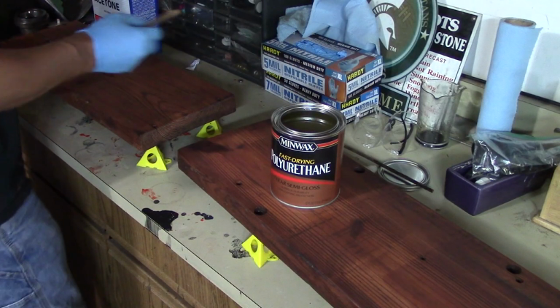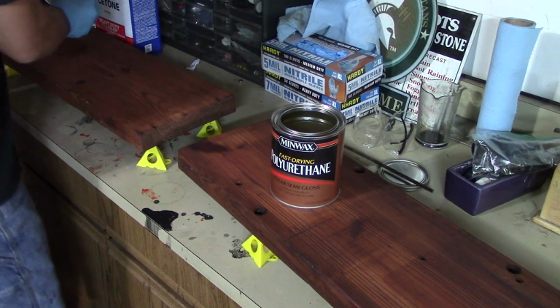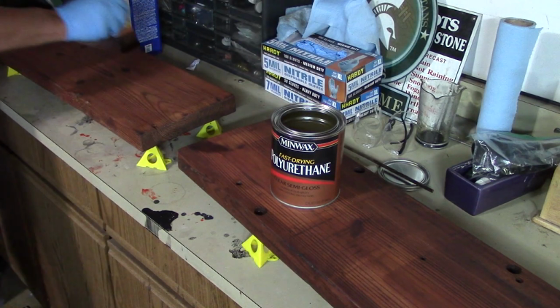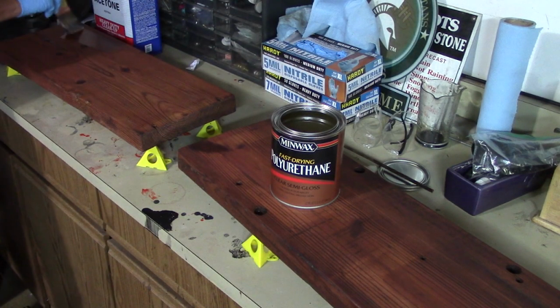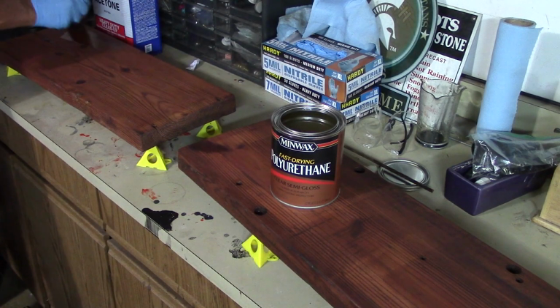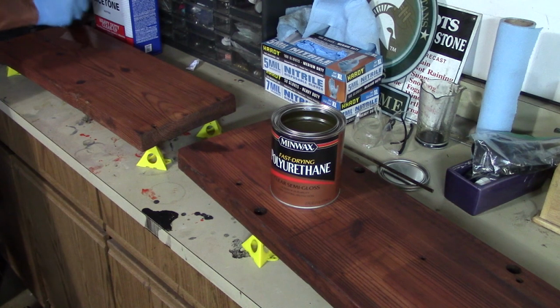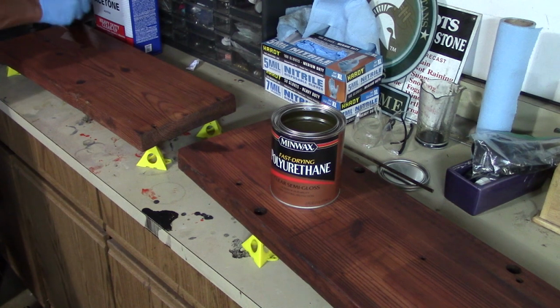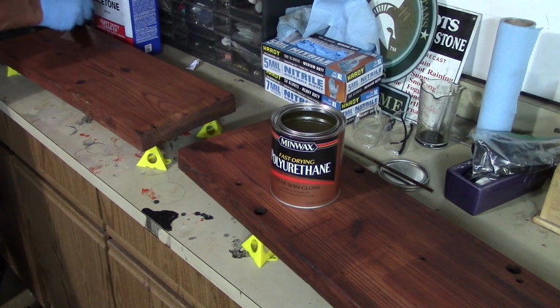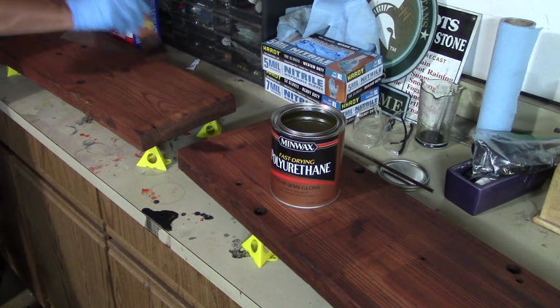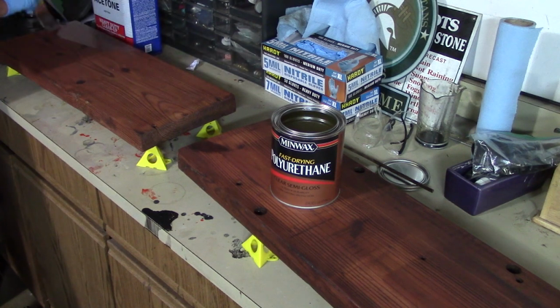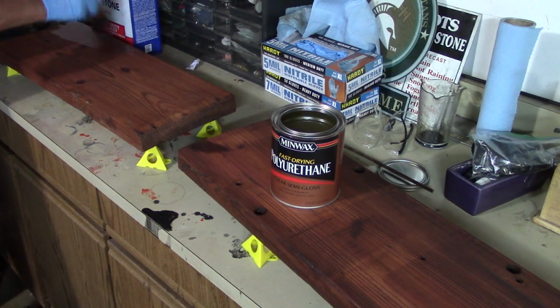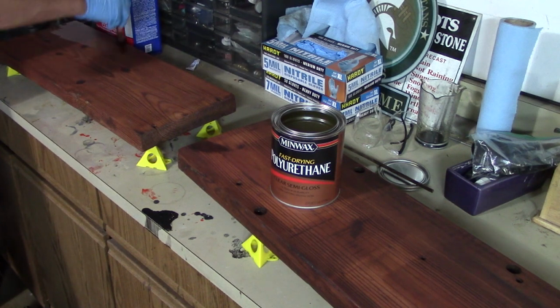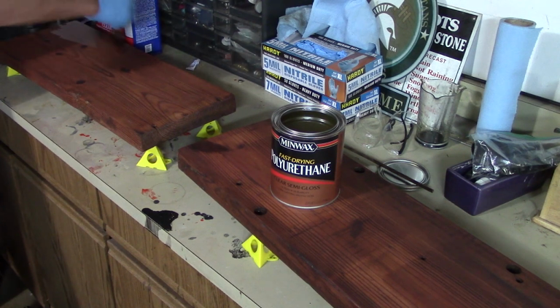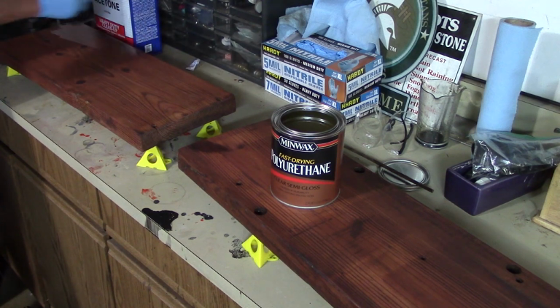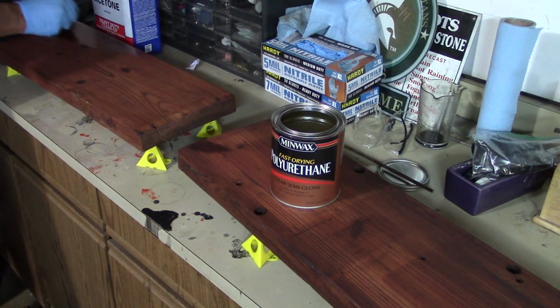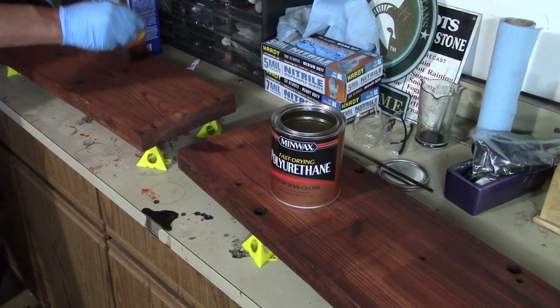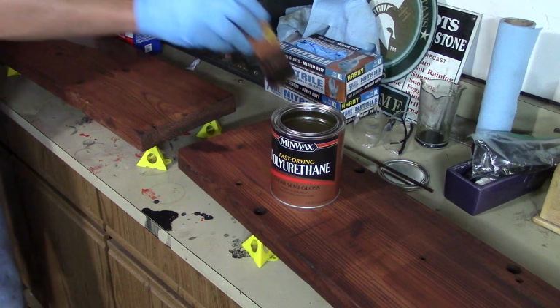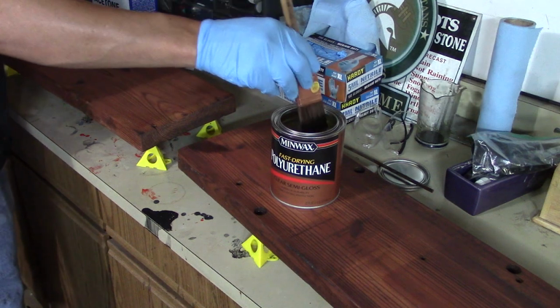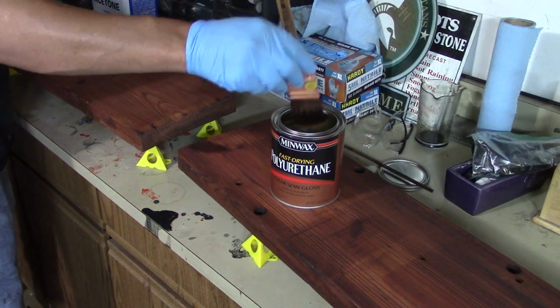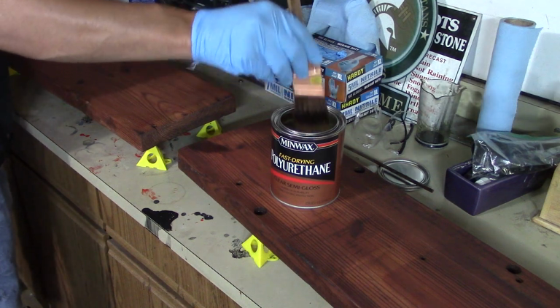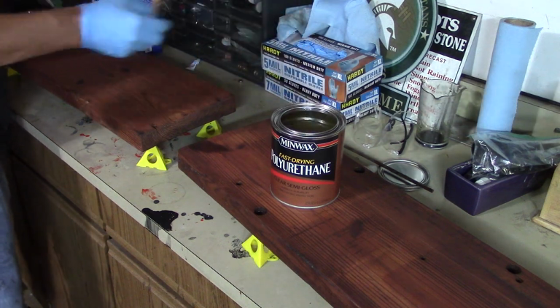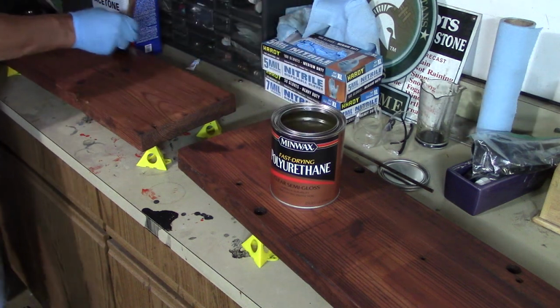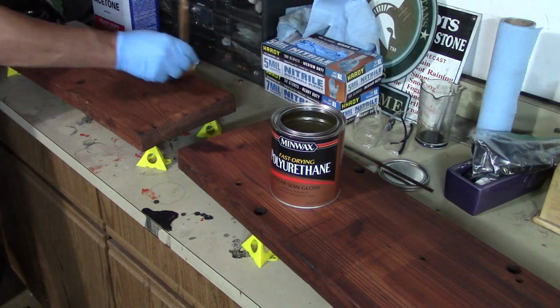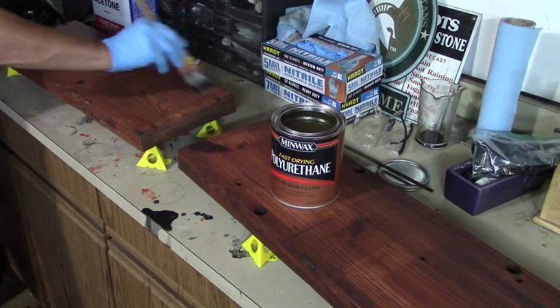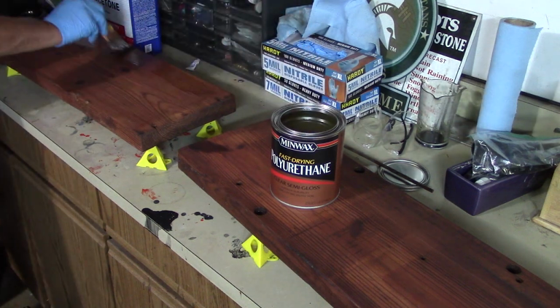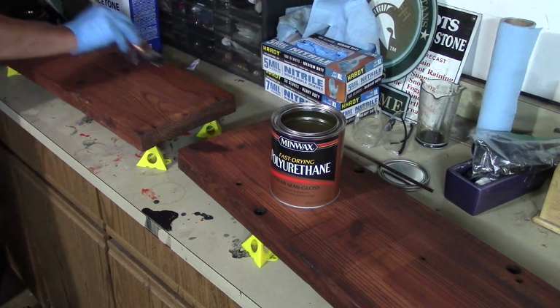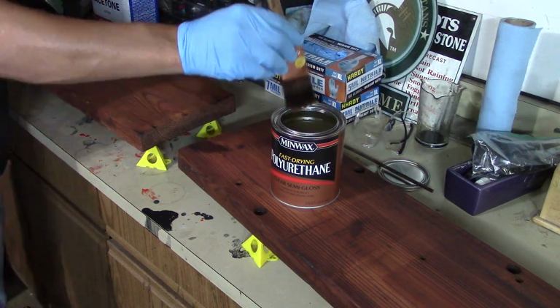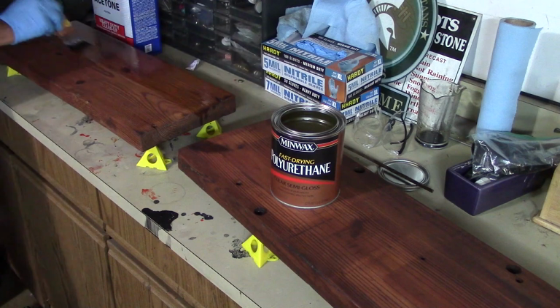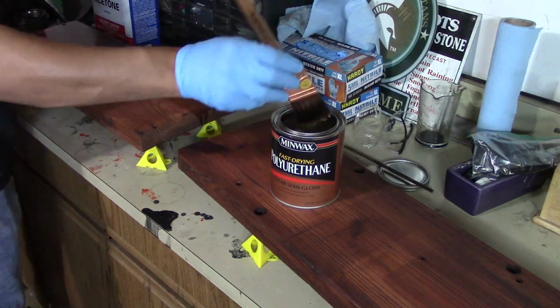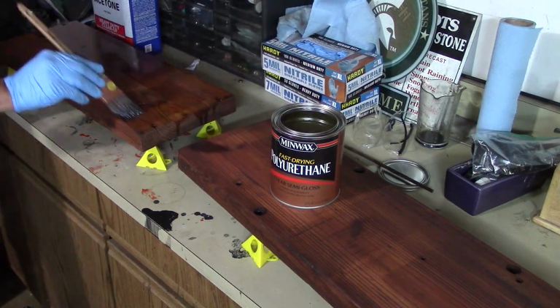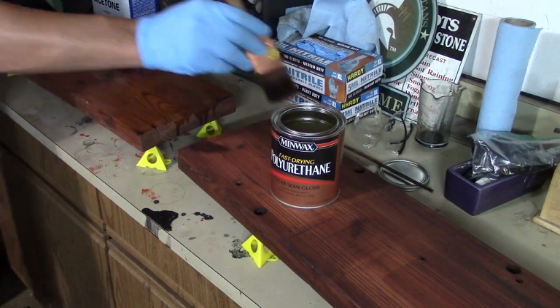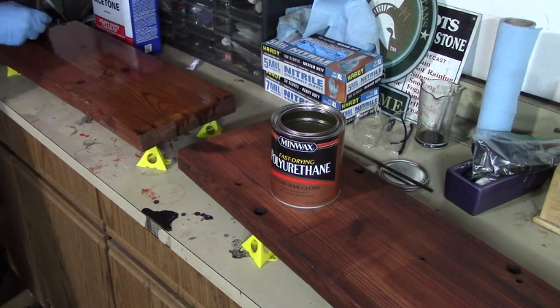the wood actually looks really, really good. Now the stain that I used was cherry, and here you can see after several coats of the cherry, it turned that wood a nice color, and that's the color I was going for. And now I'm going to seal it up with polyurethane.